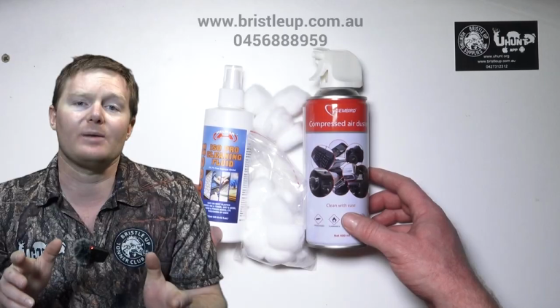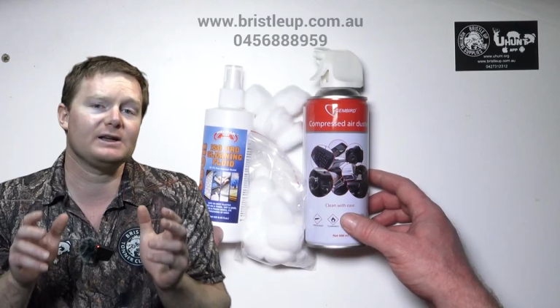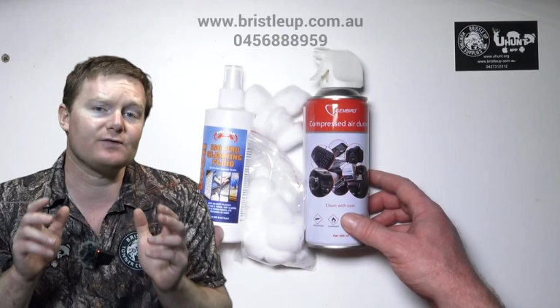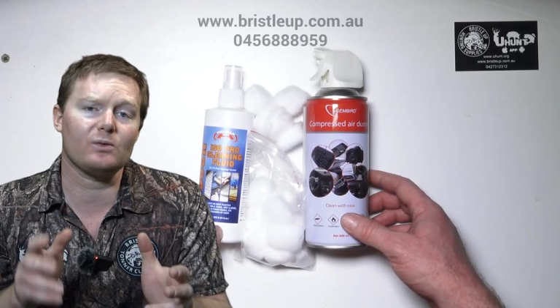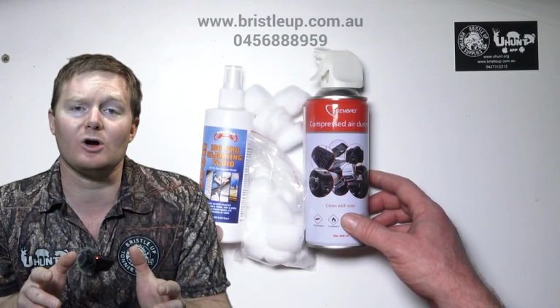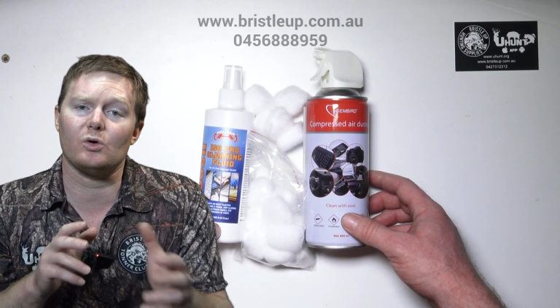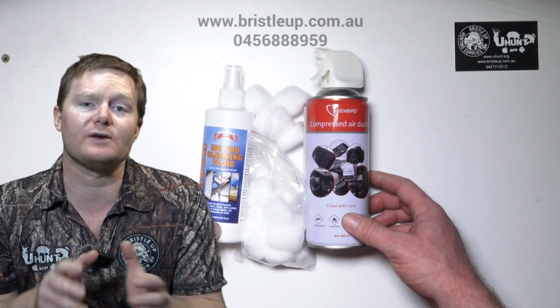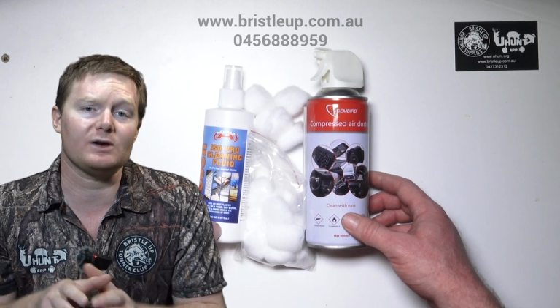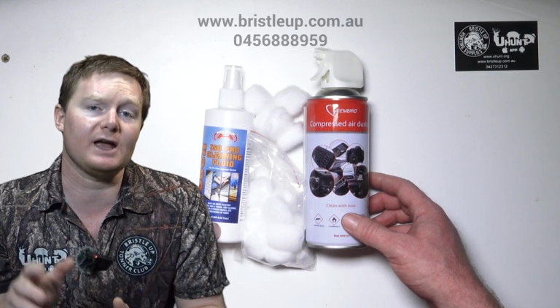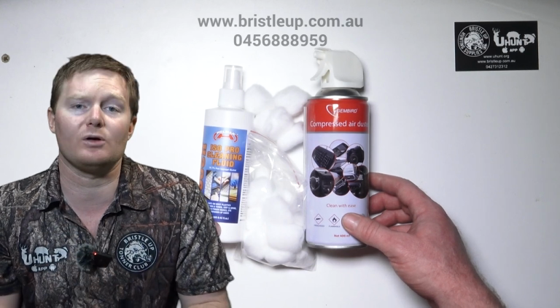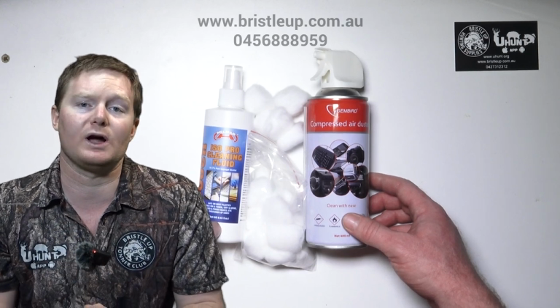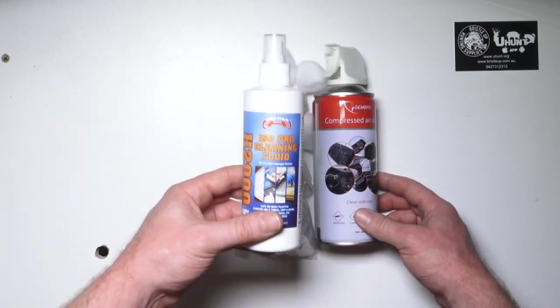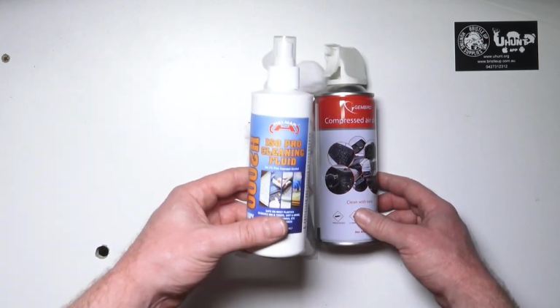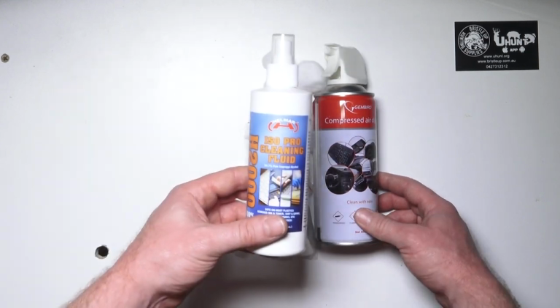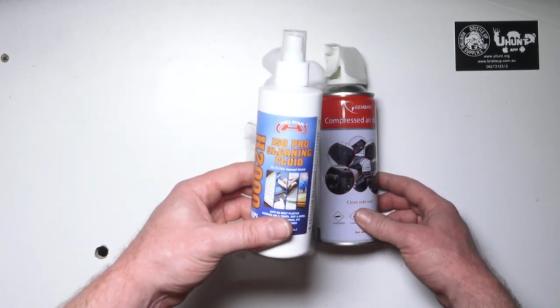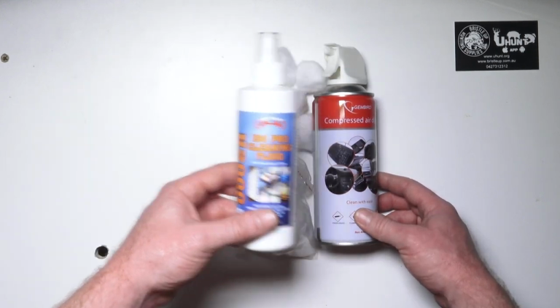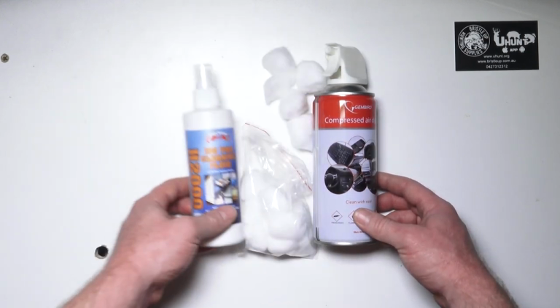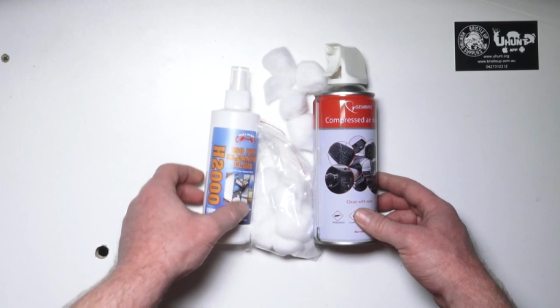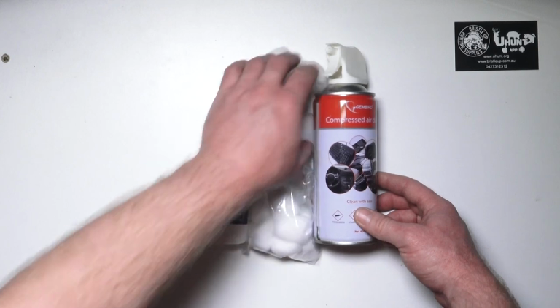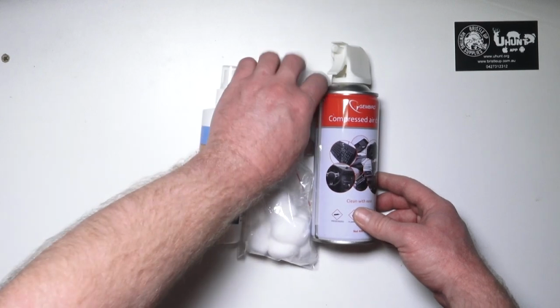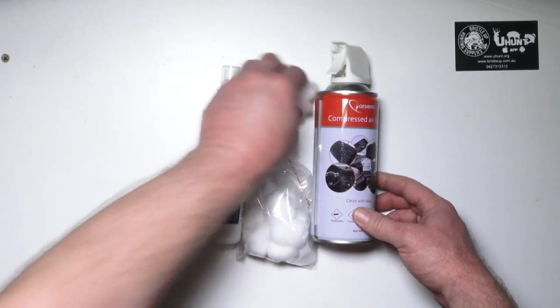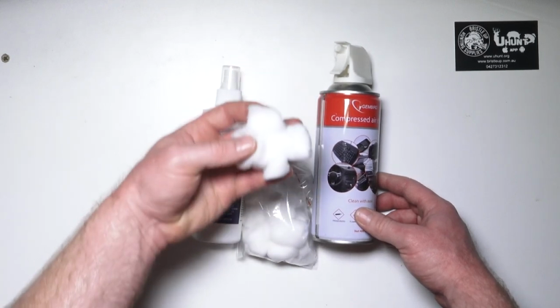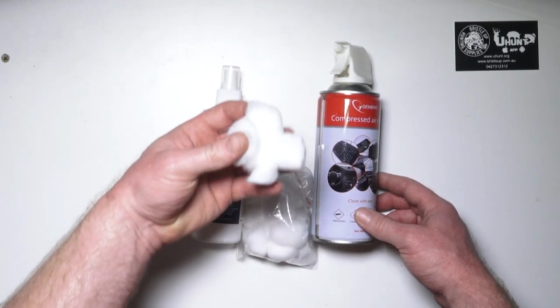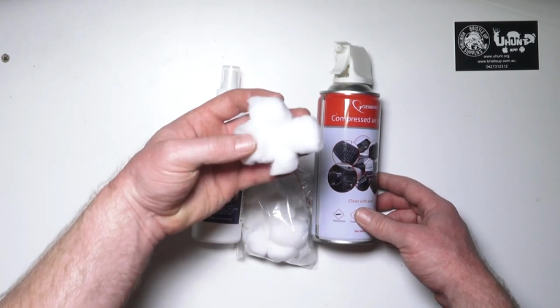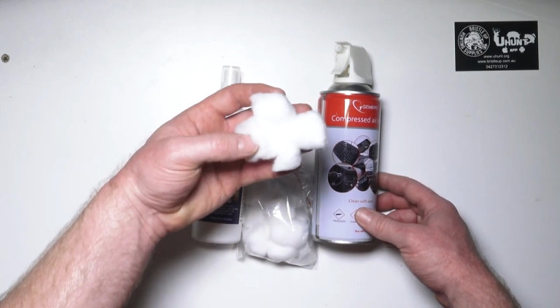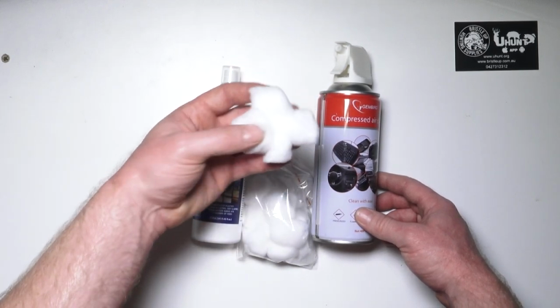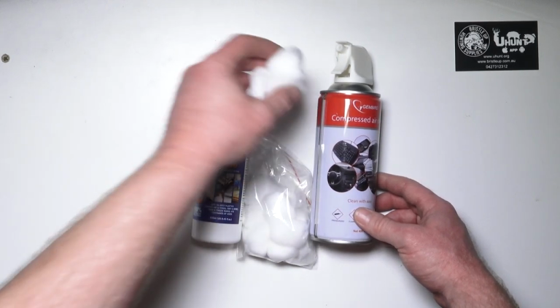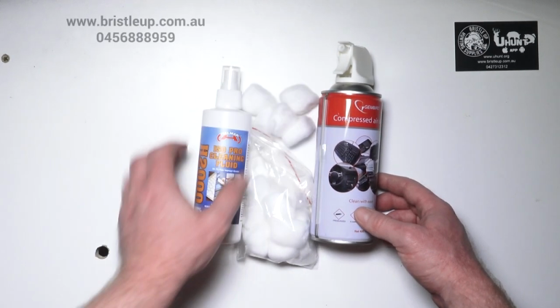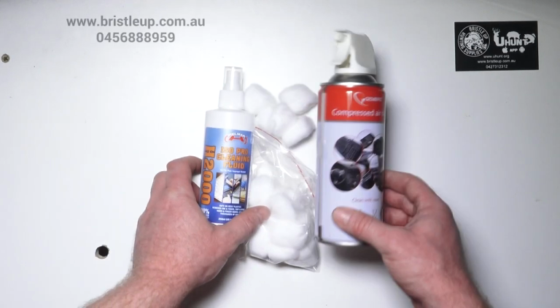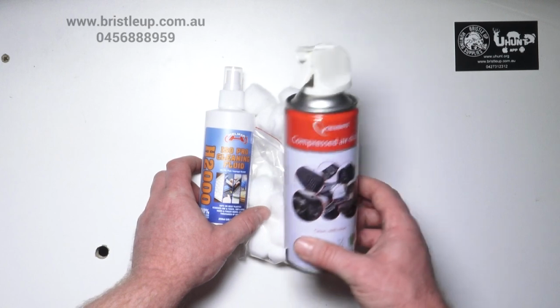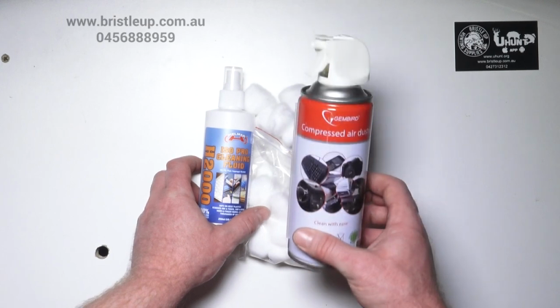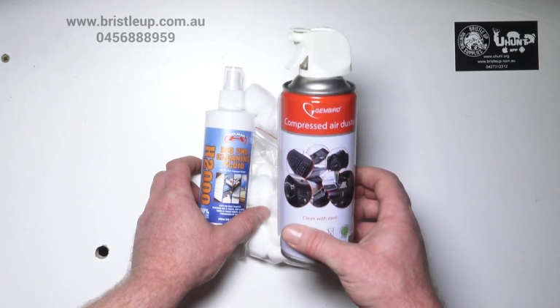Grab a cleaning kit from our website, or get one free with any thermal order. You want some 97% or more isopropyl alcohol, a handful of cotton balls, and a can of compressed air.